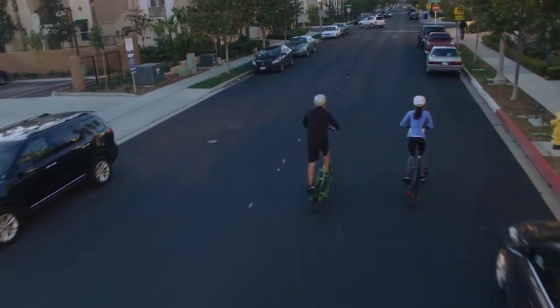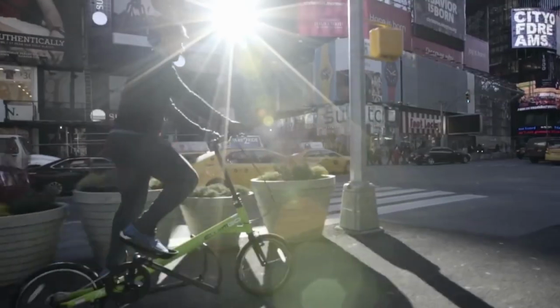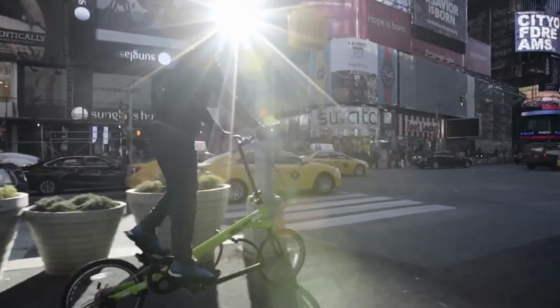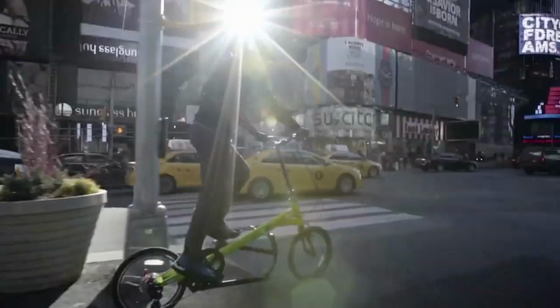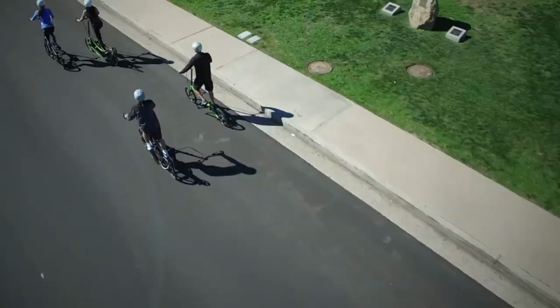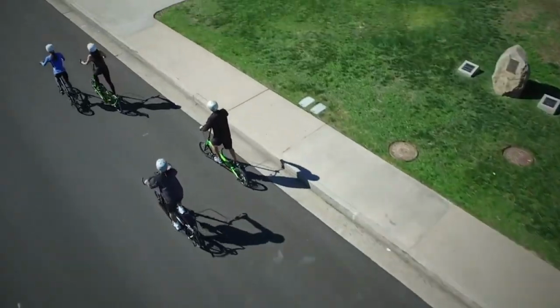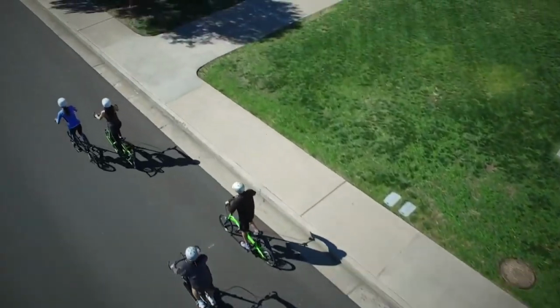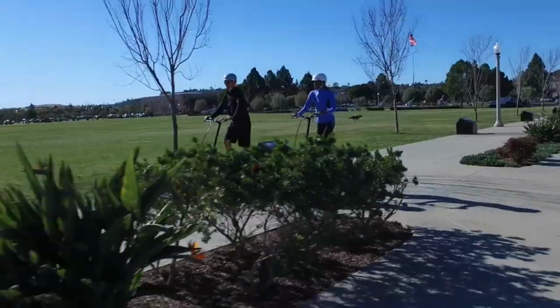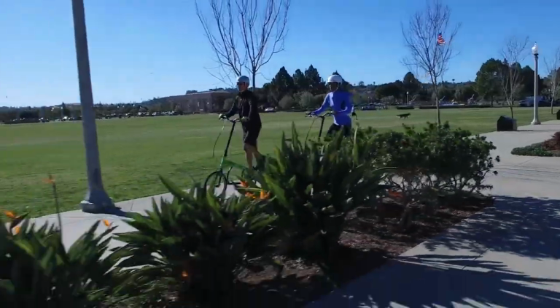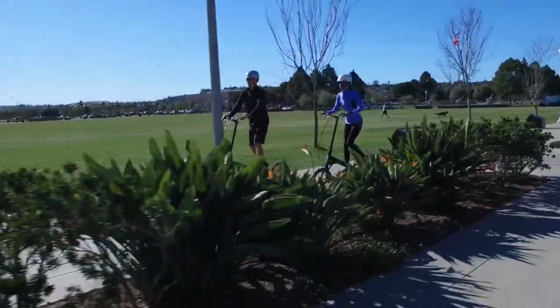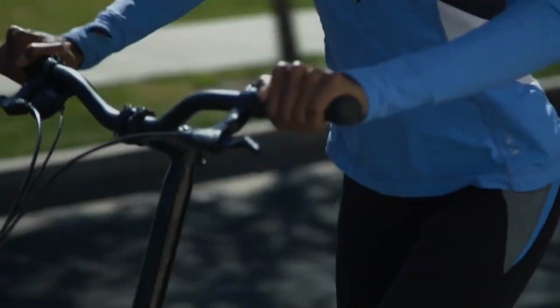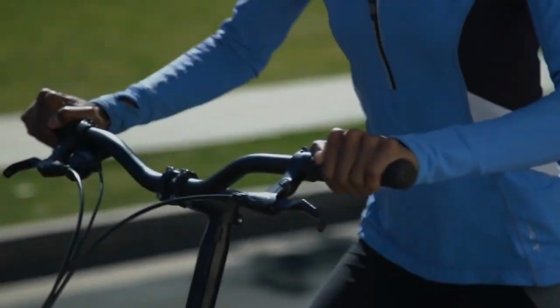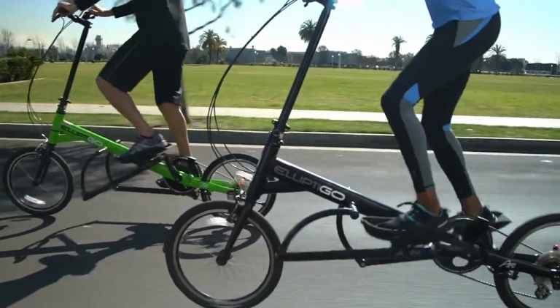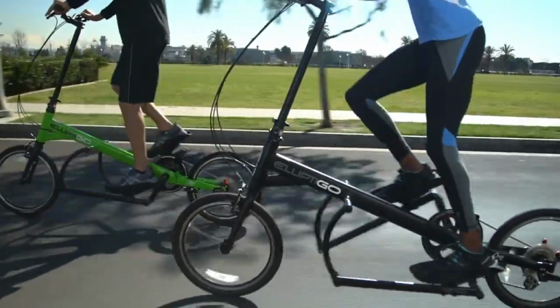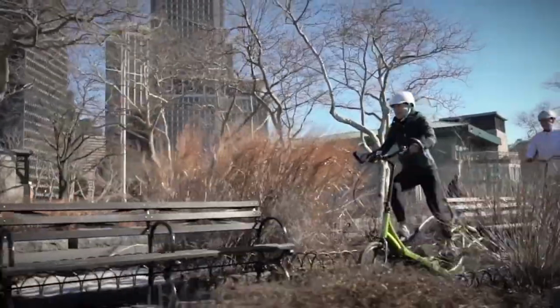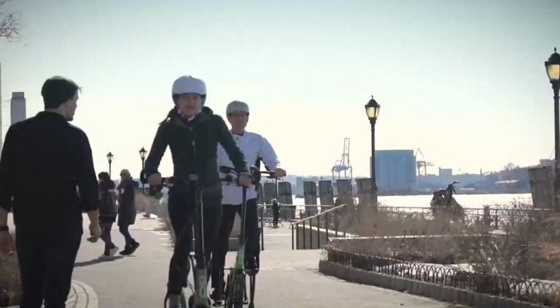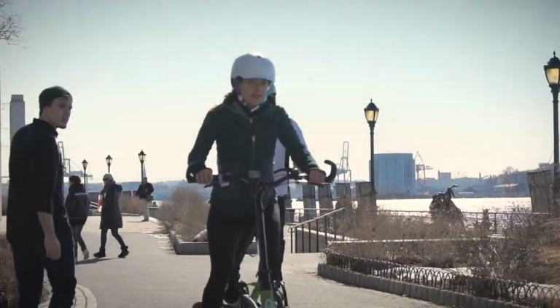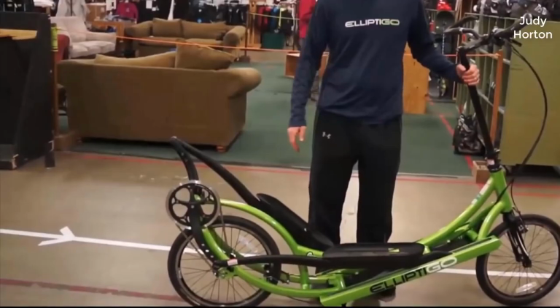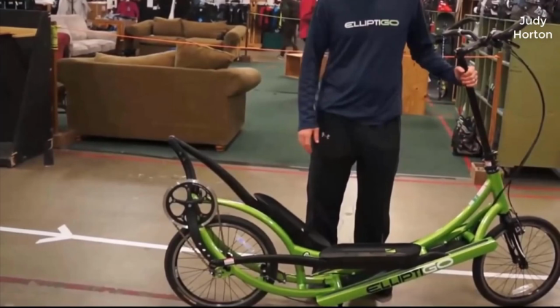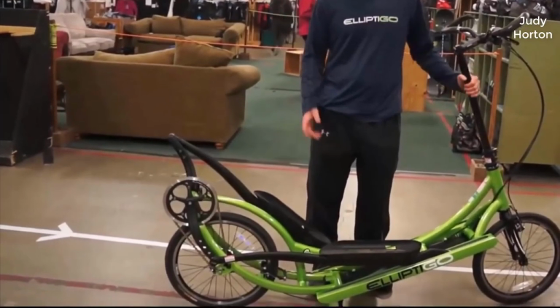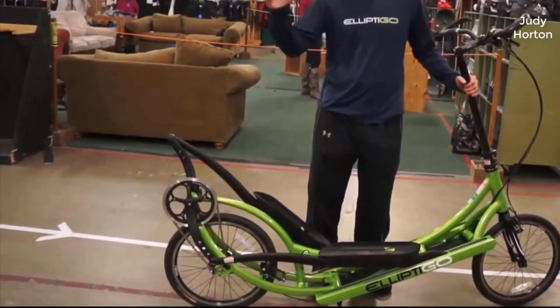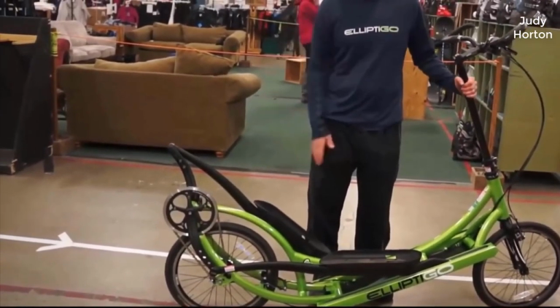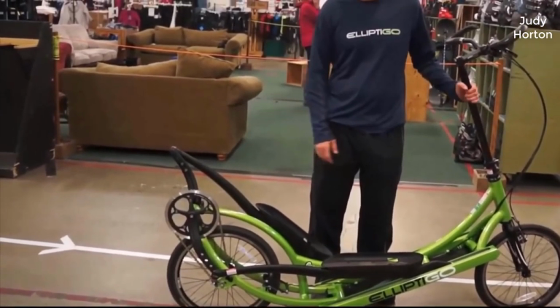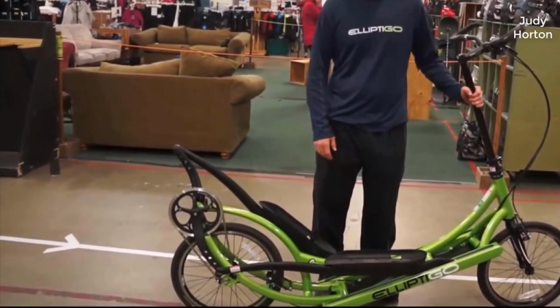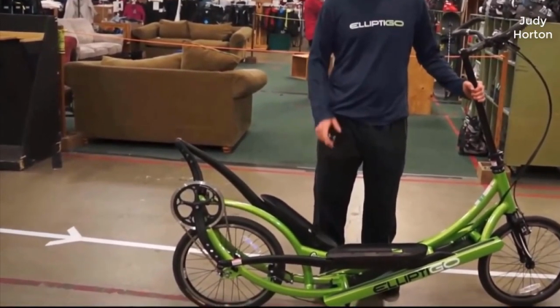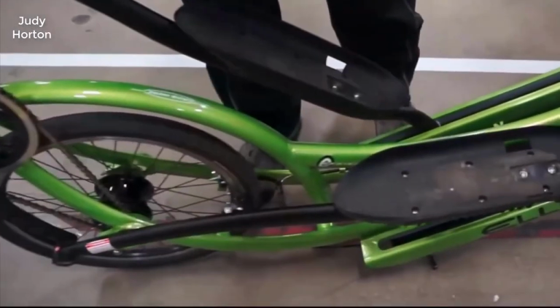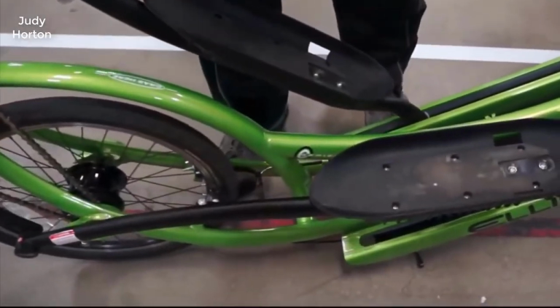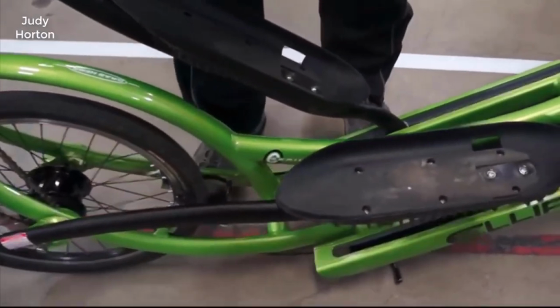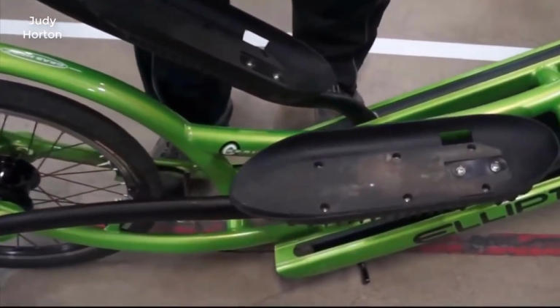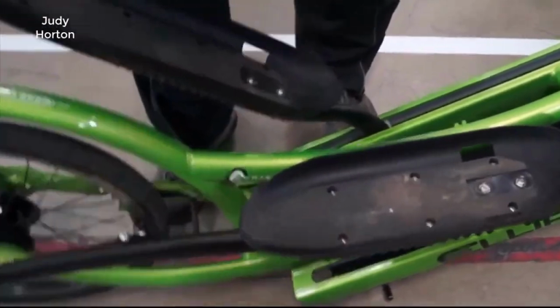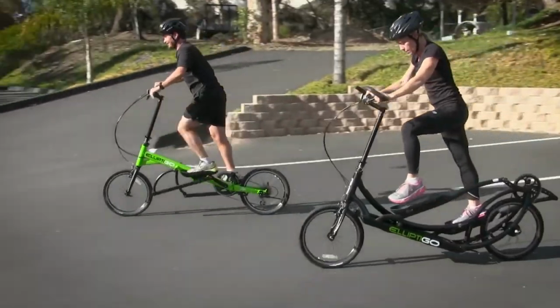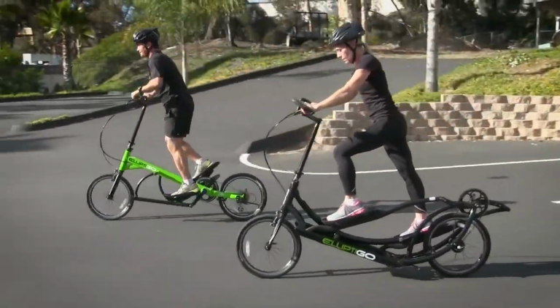This versatility allows you to customize your workout intensity and challenge yourself as you explore the great outdoors. In addition to its physical benefits, the Elliptico 8C also provides a fun and enjoyable way to stay active. You can ride along scenic routes, explore new areas, or even join group rides with fellow outdoor elliptical bike enthusiasts.